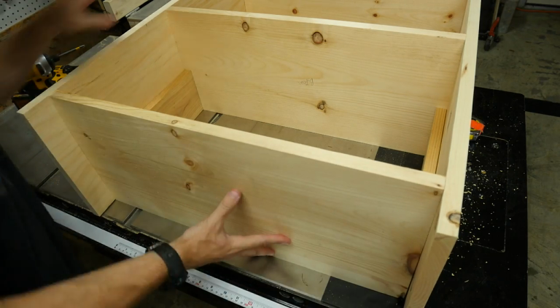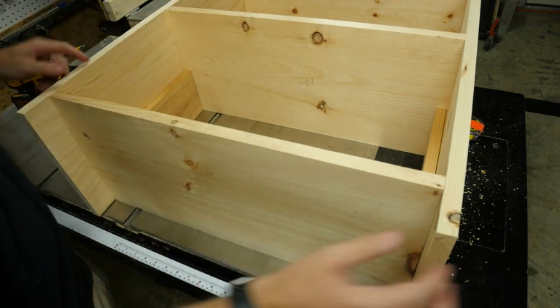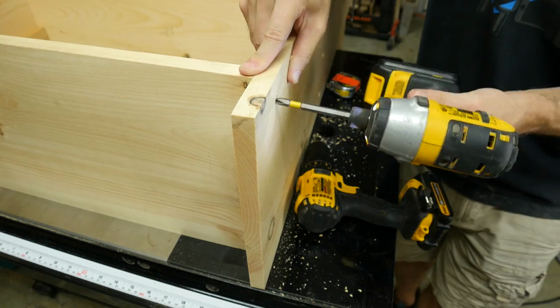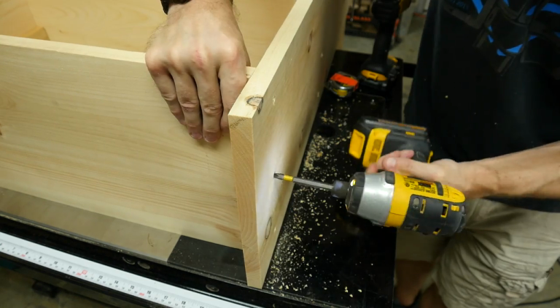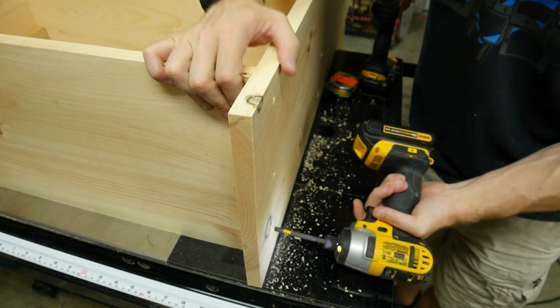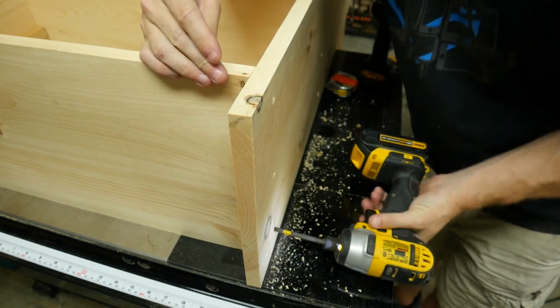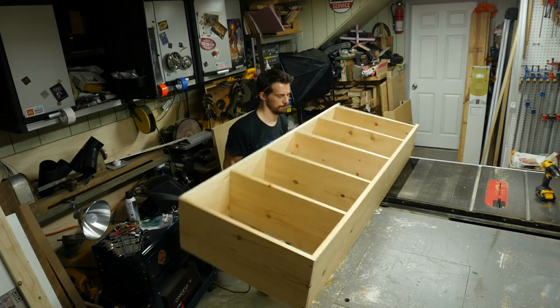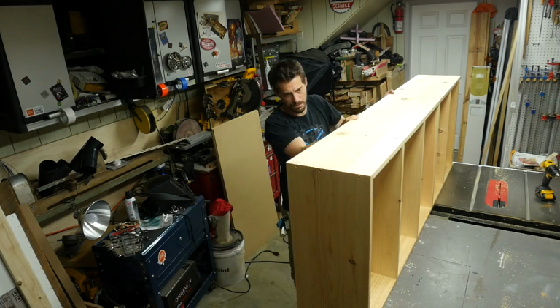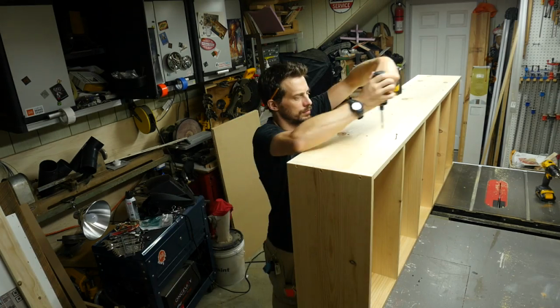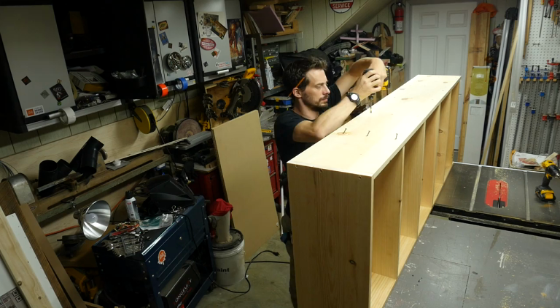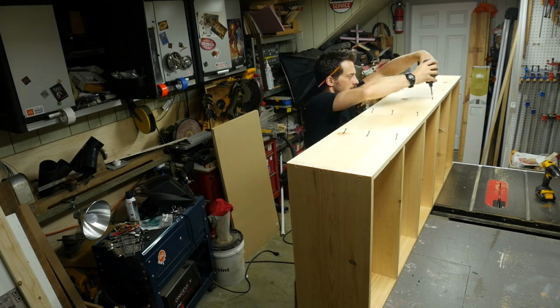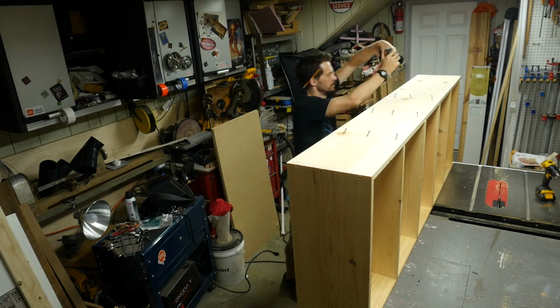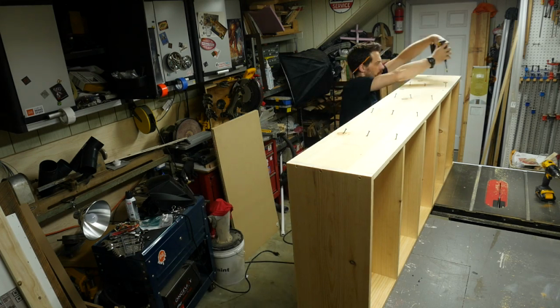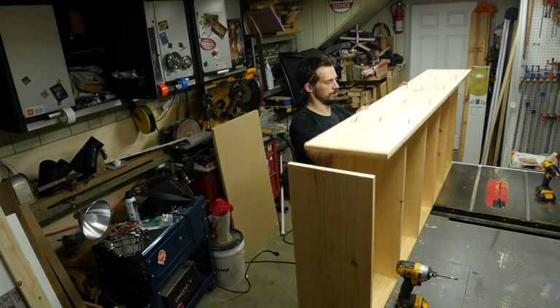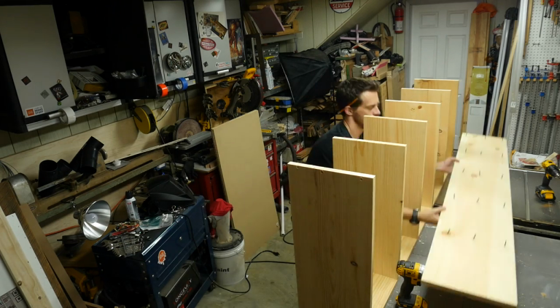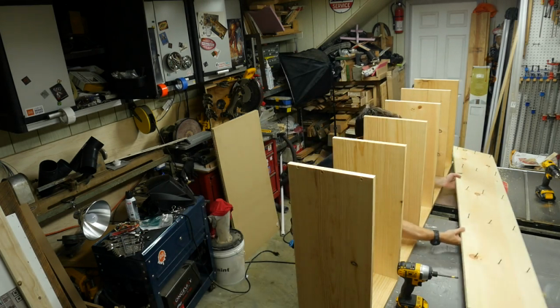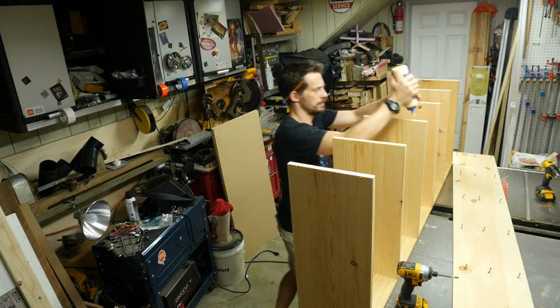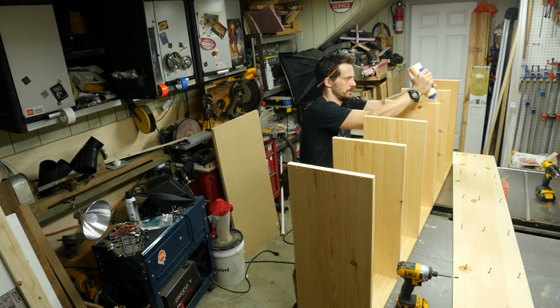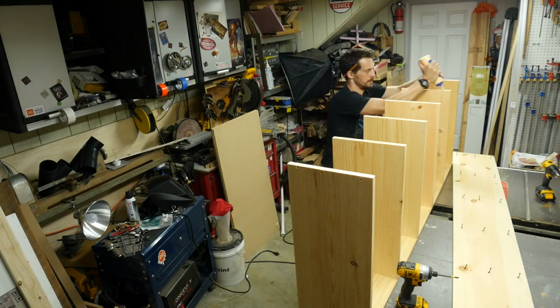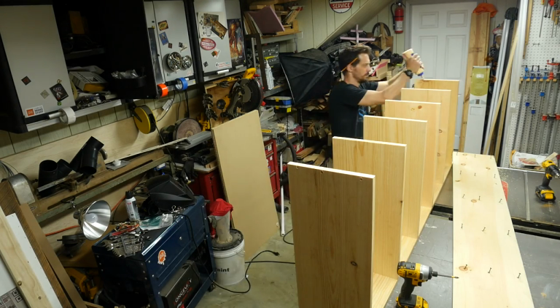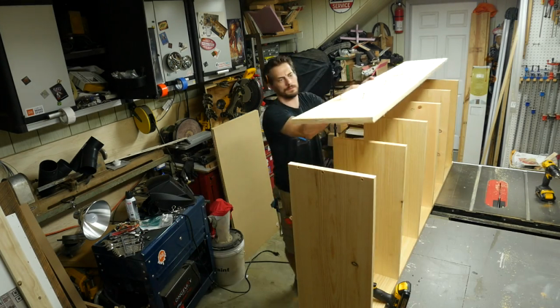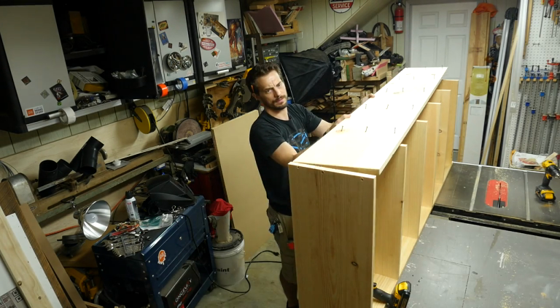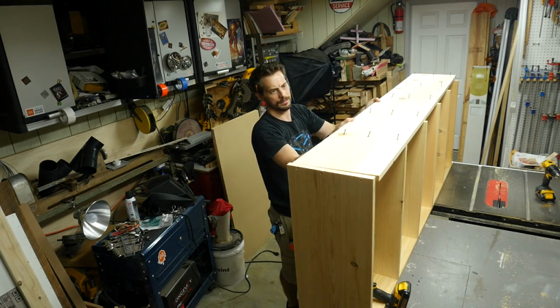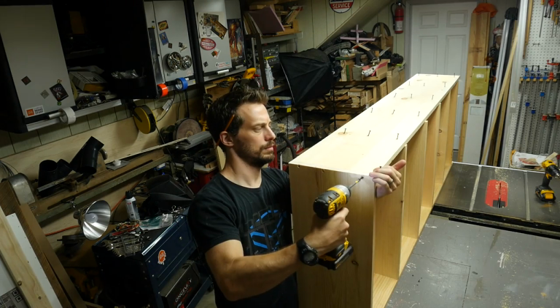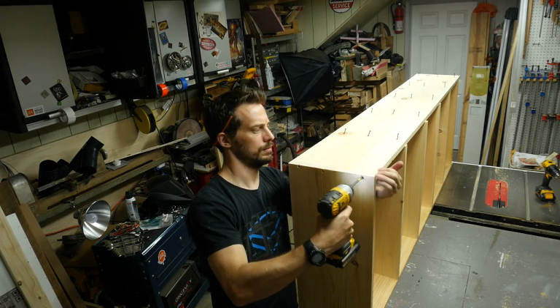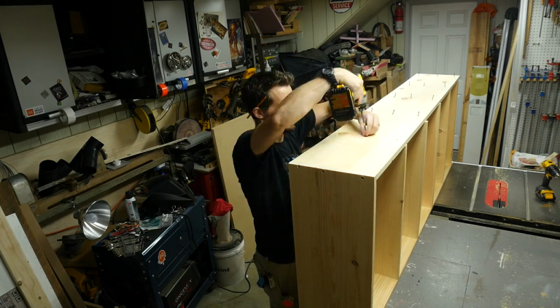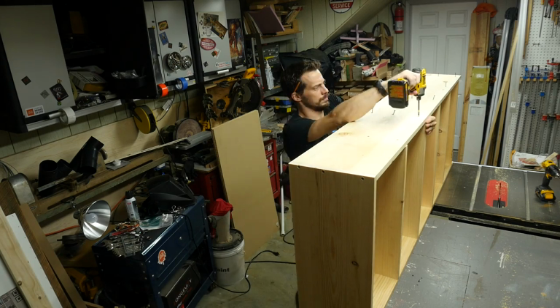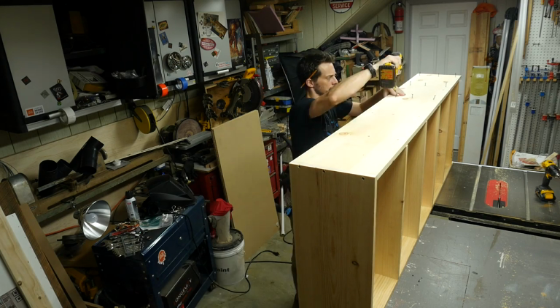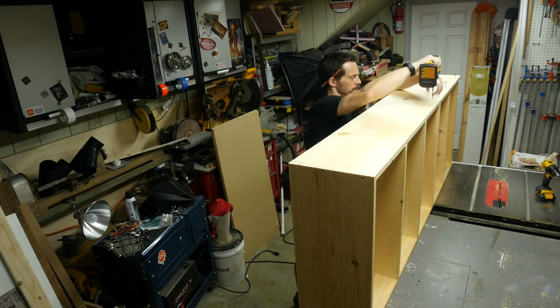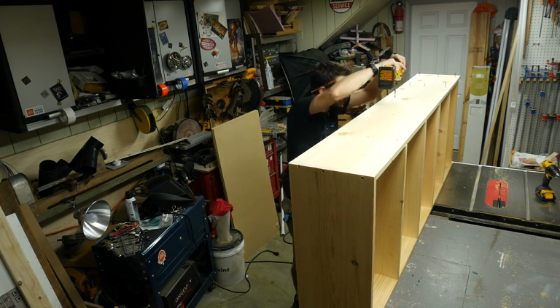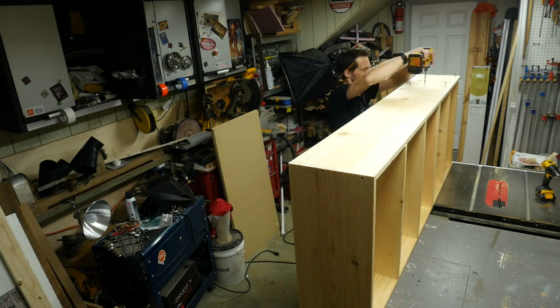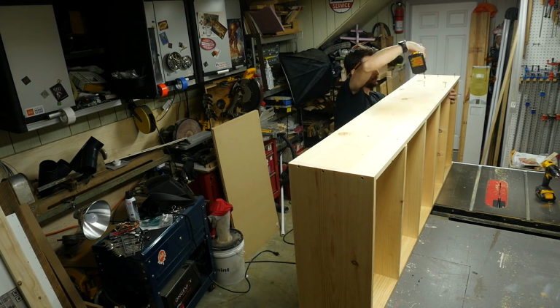I didn't add any glue yet because I didn't want it to make the pieces slide around. After everything was done, I unscrewed it, added glue to the end of each shelf, and screwed it back in place. It went in straight because all the holes were already there.